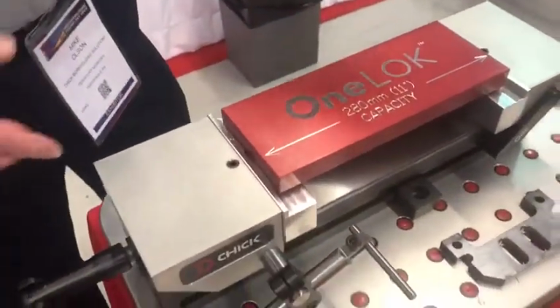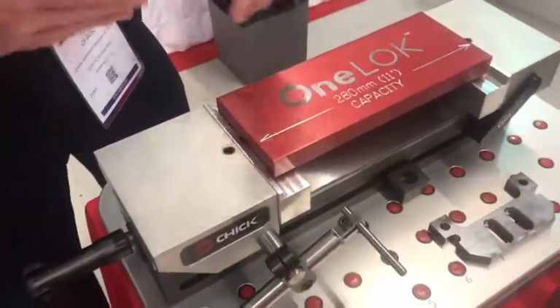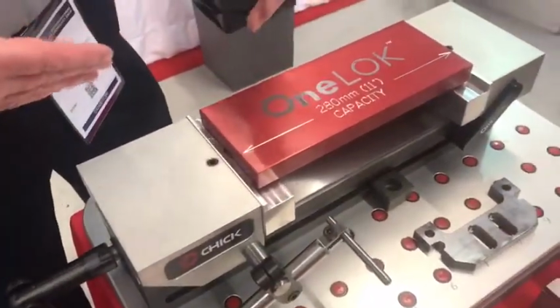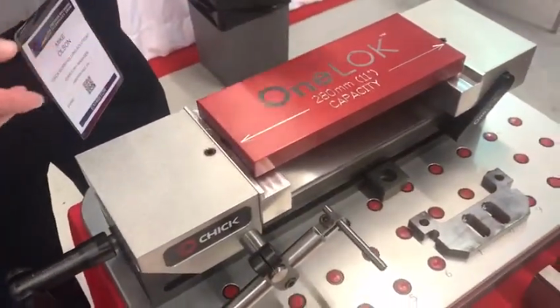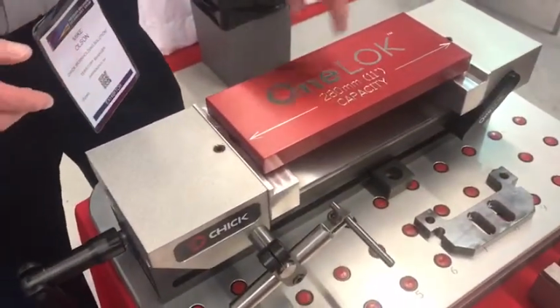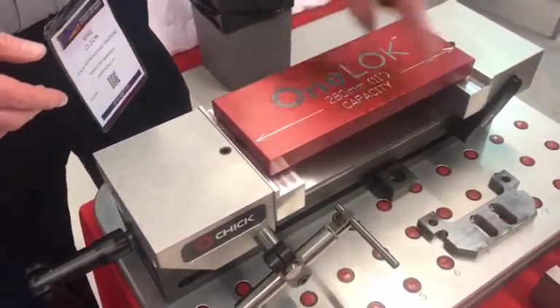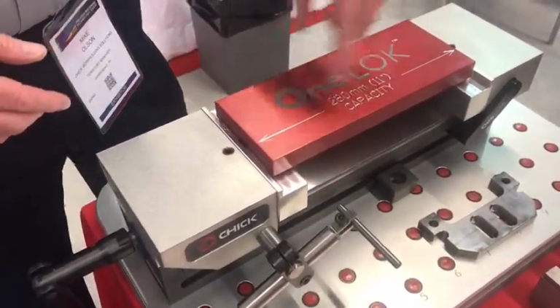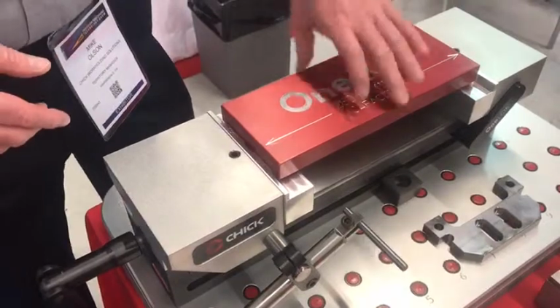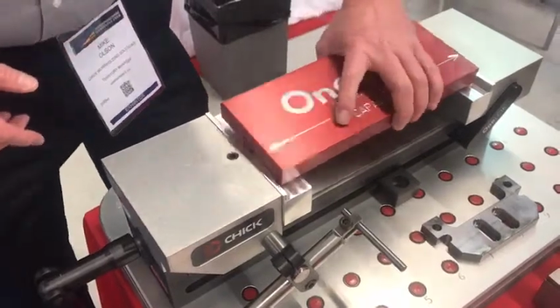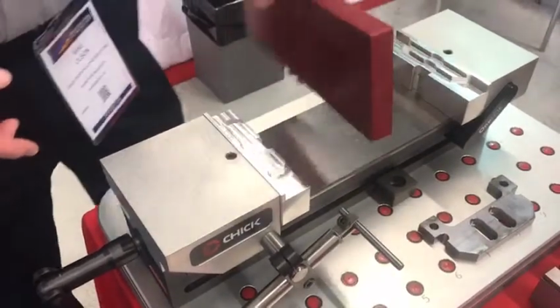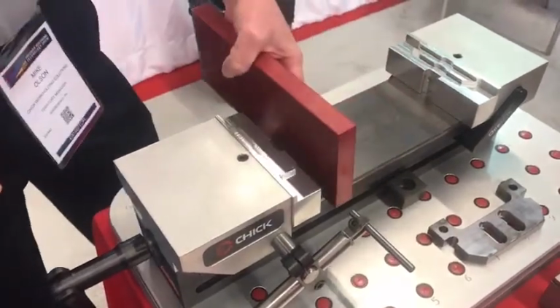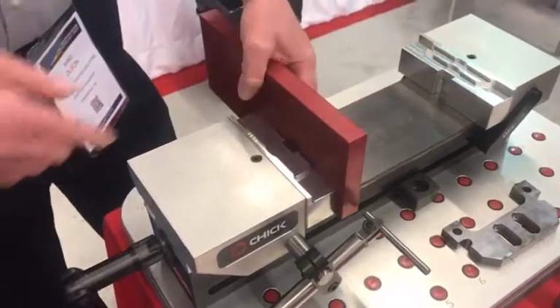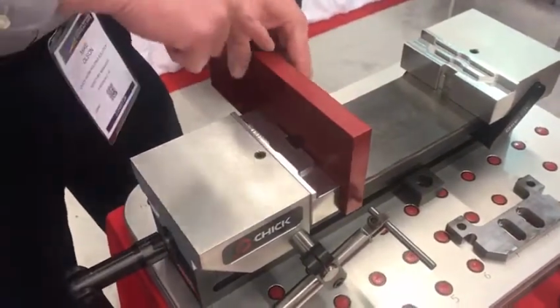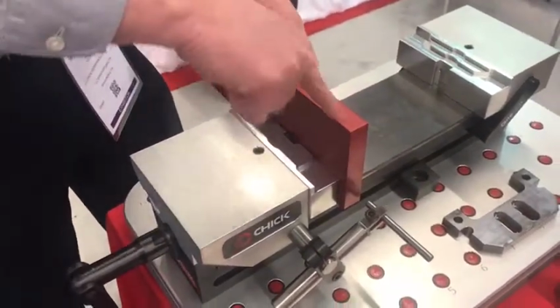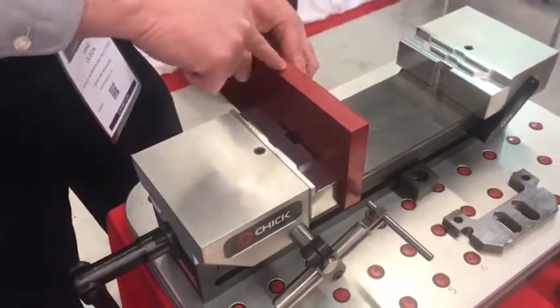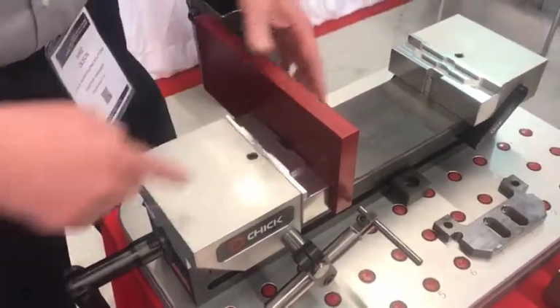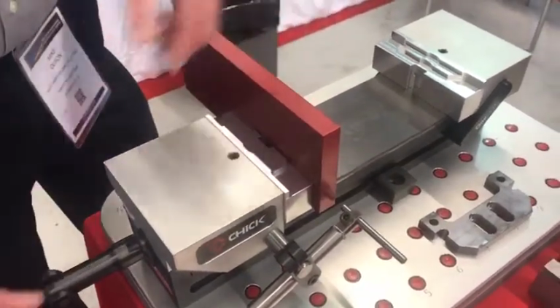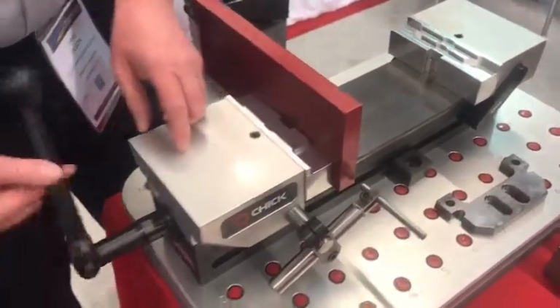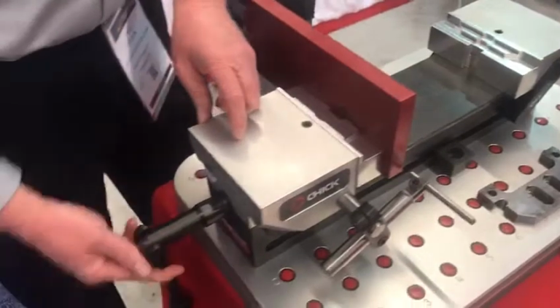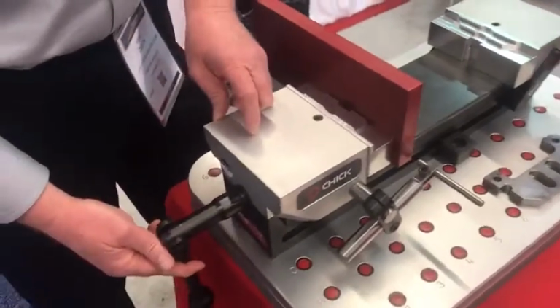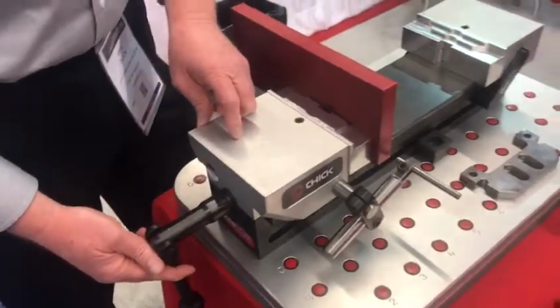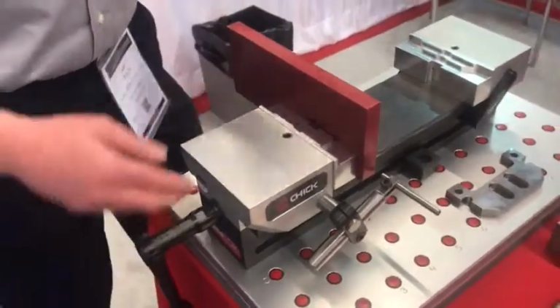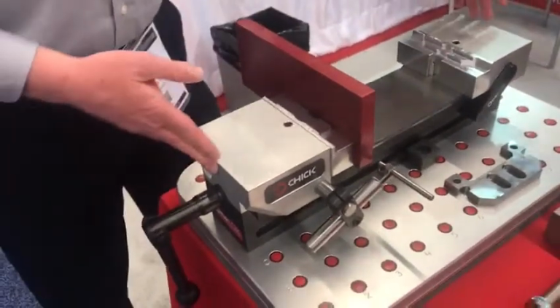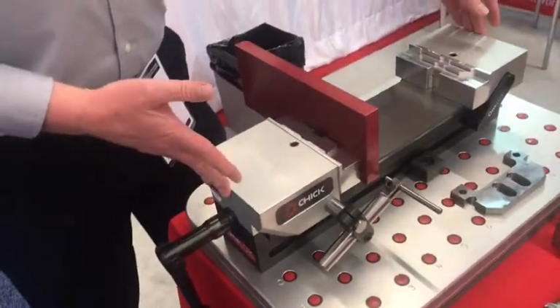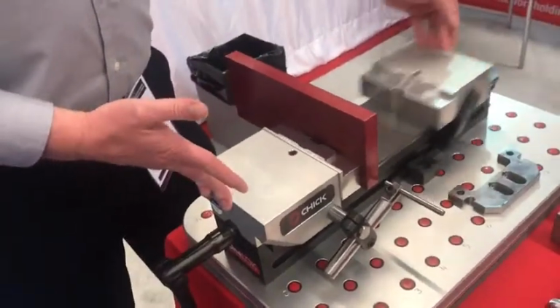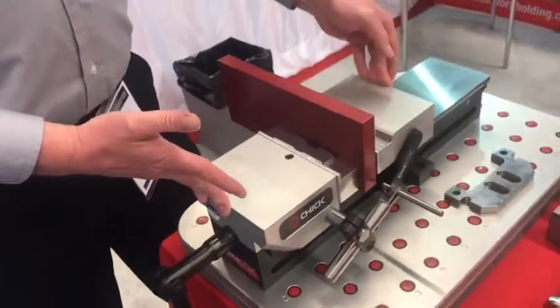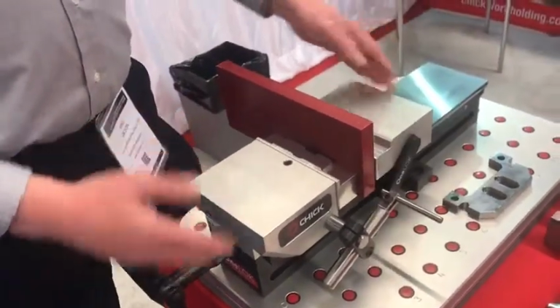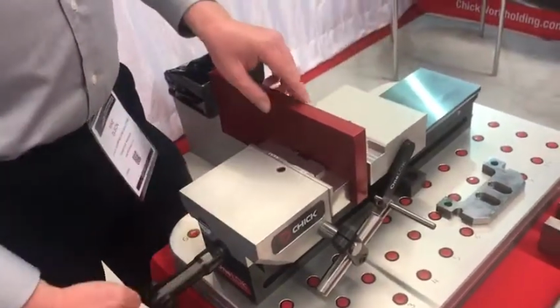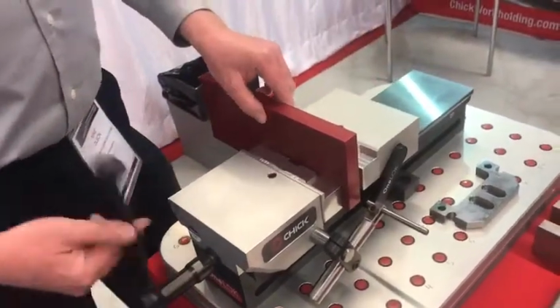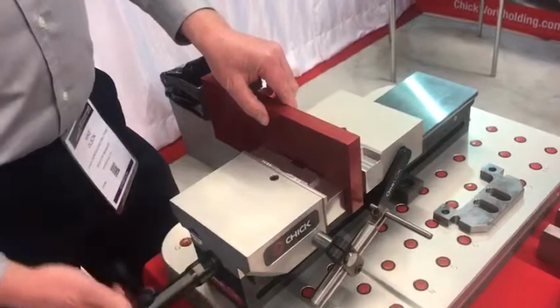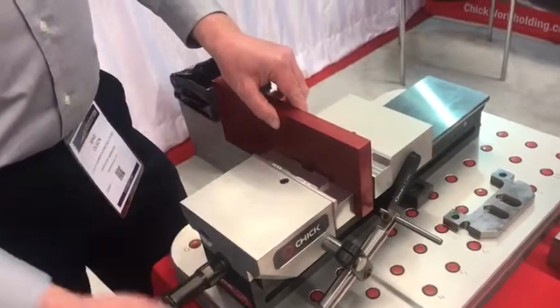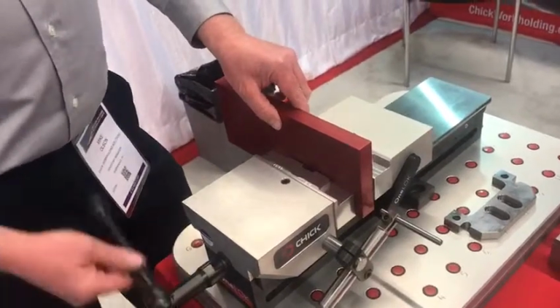So oftentimes when you're doing this type of machining, you're coming in here, you're doing a profile, you're bringing the part up on end, you're now putting a profile in here — but the clamp-on, I need to turn this handle 70 times. We're thinking: wouldn't it be easier if you brought the jaw to the part? Let's only turn the handle to actually clamp on it.